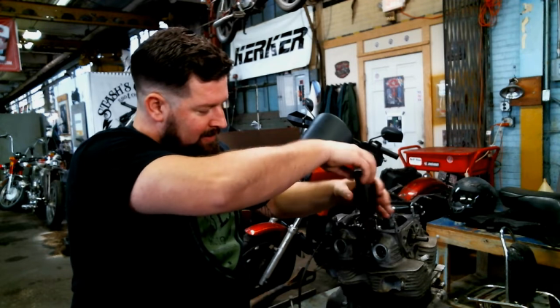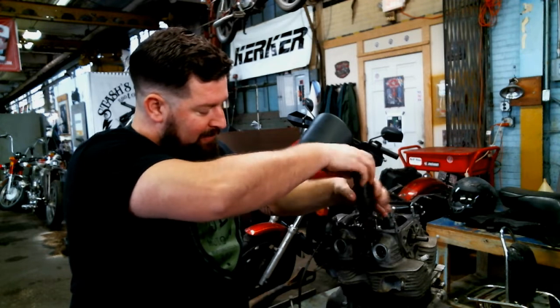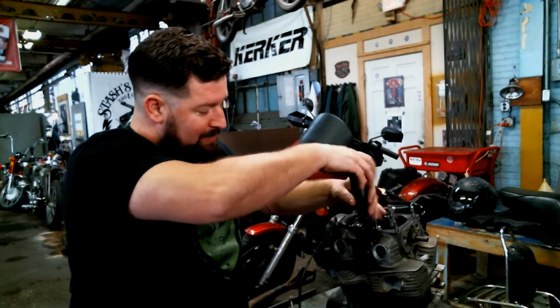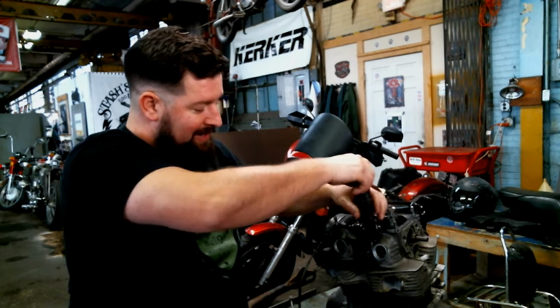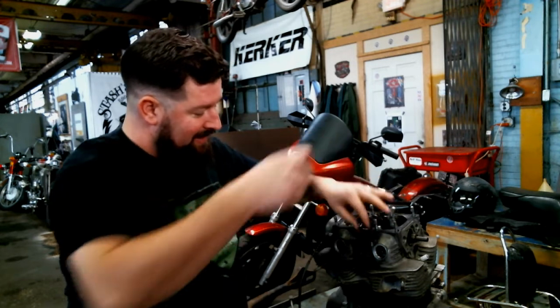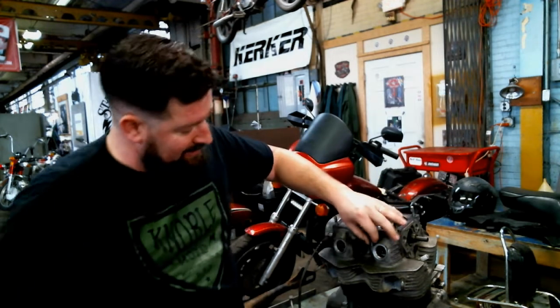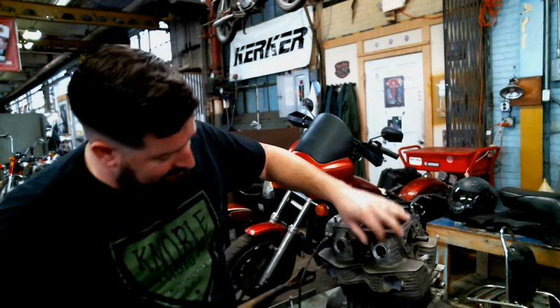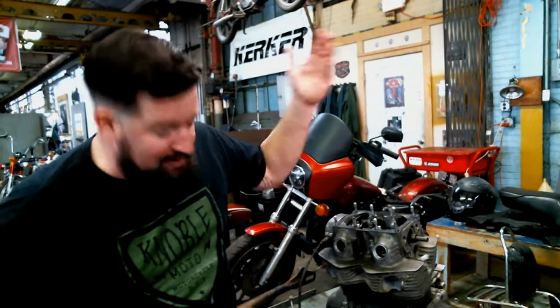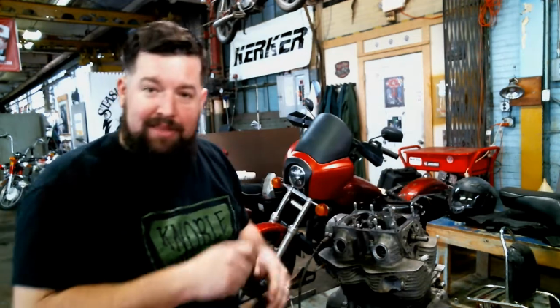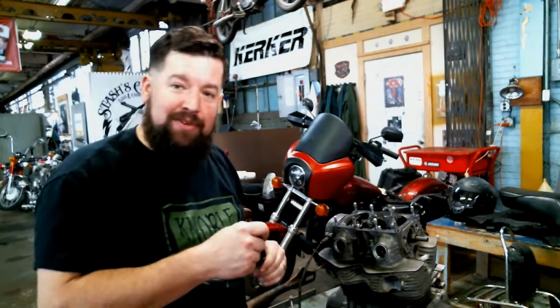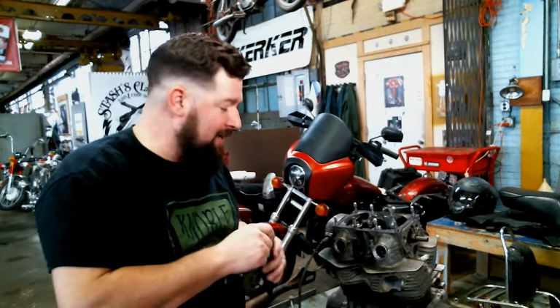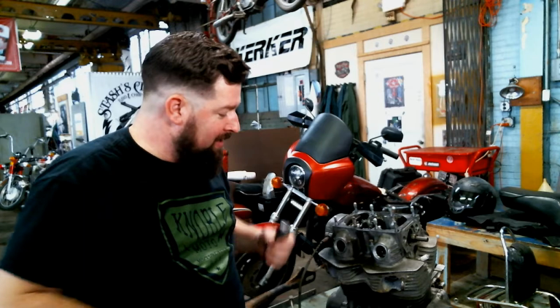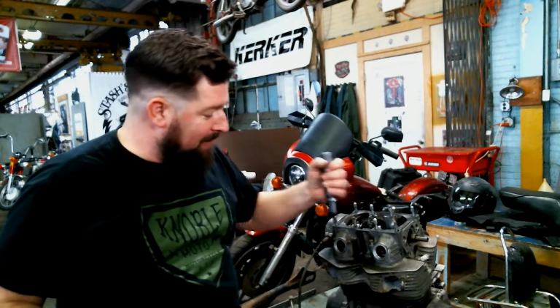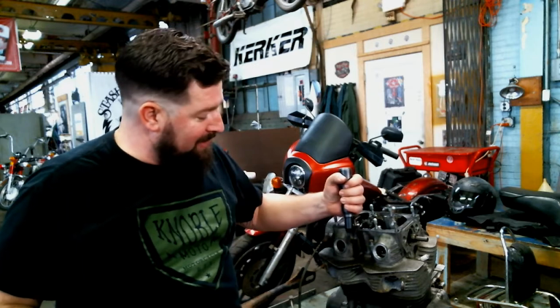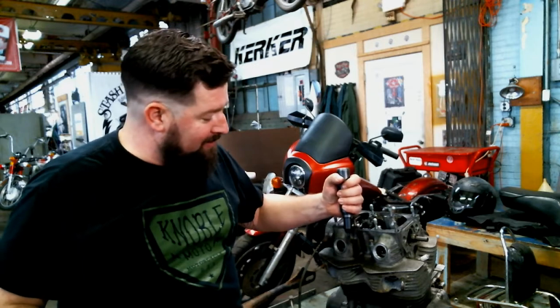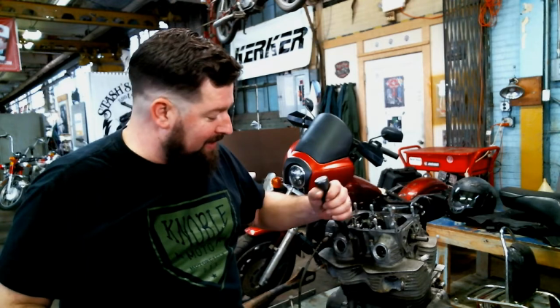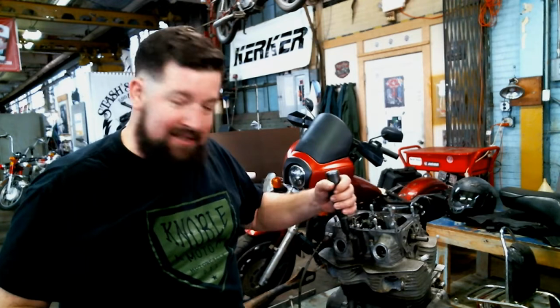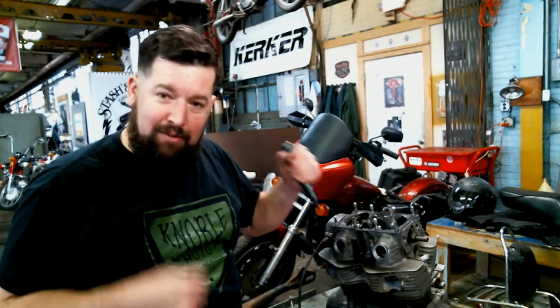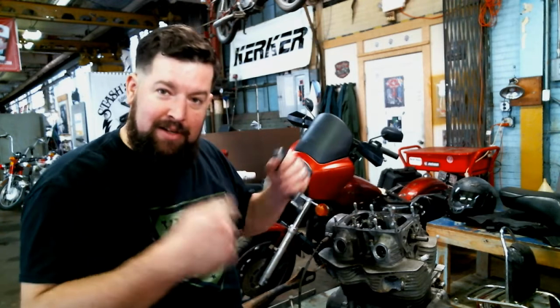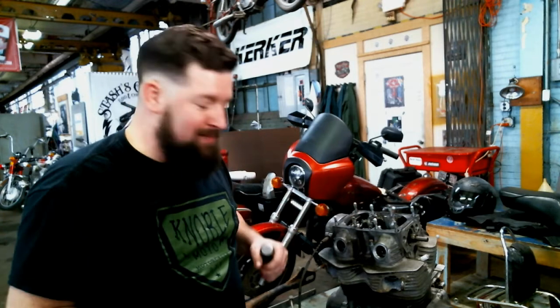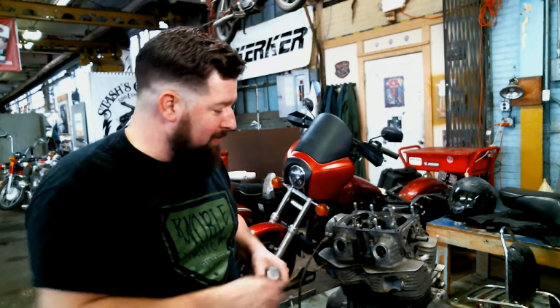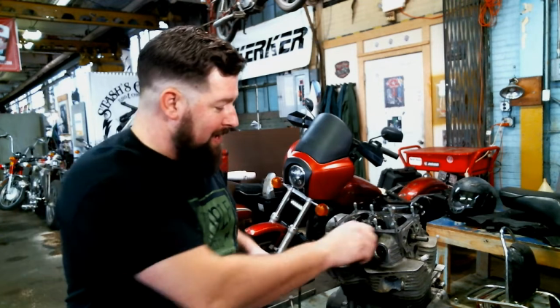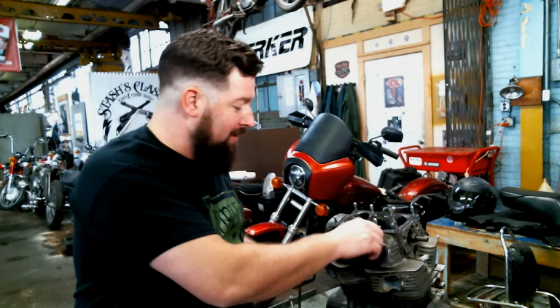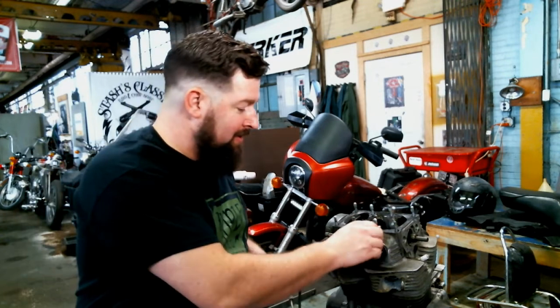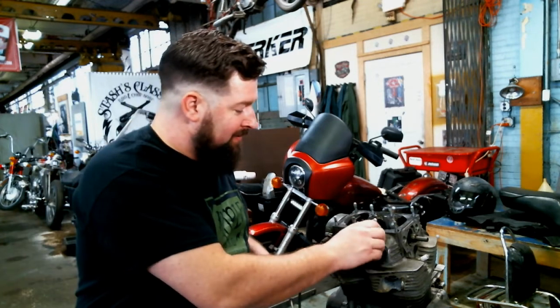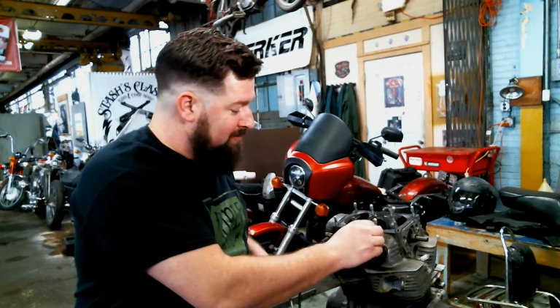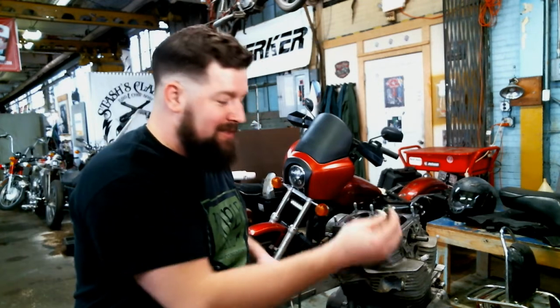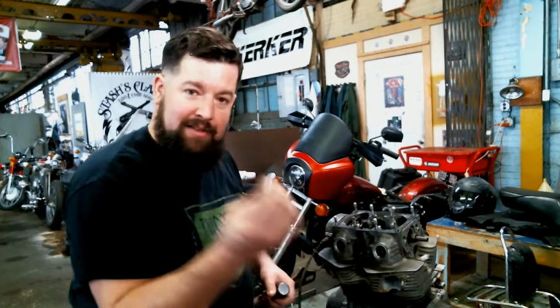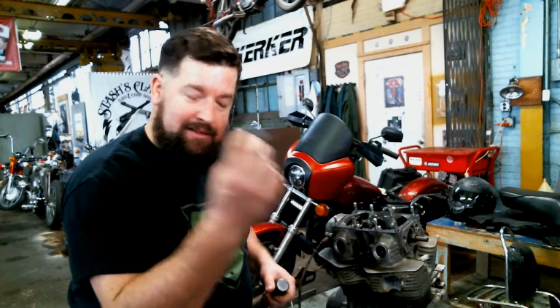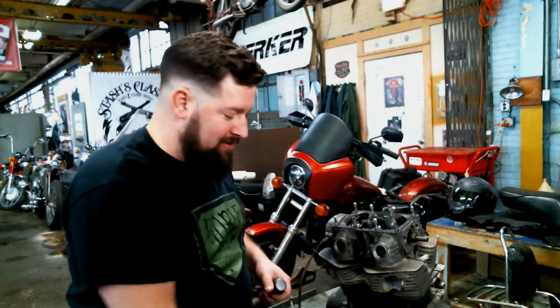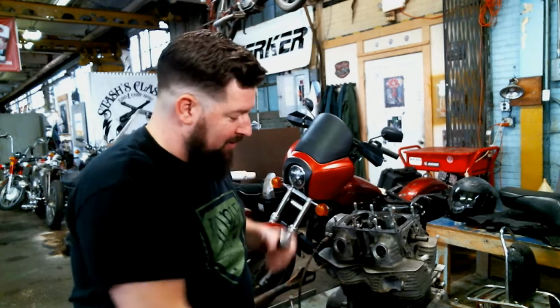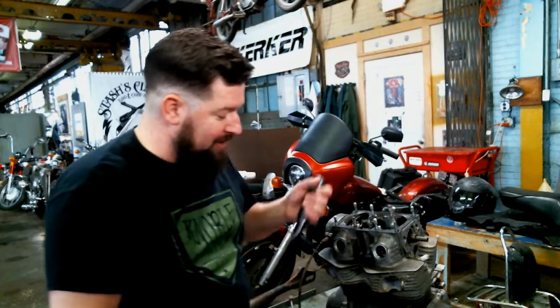That Phillips bit out of this 1972 CB350, that has probably been in there since 1971, spins right back out. Phillips bit's still intact, threads are still in good shape.